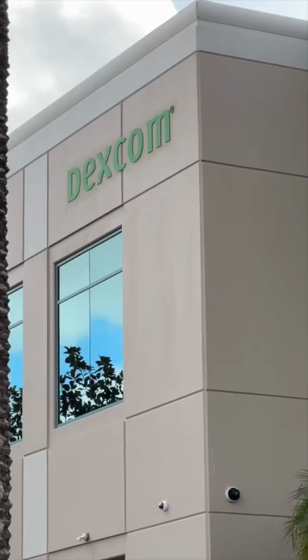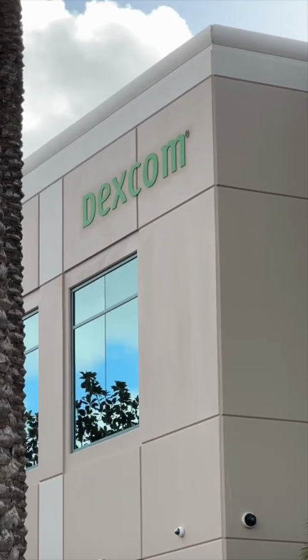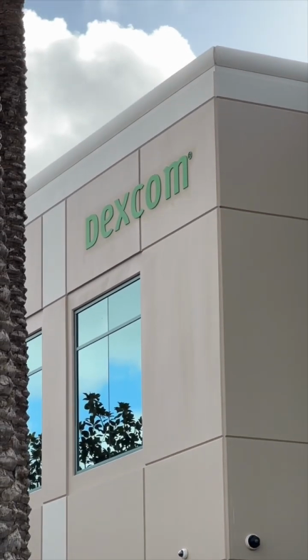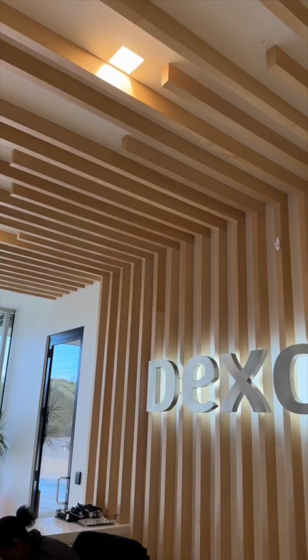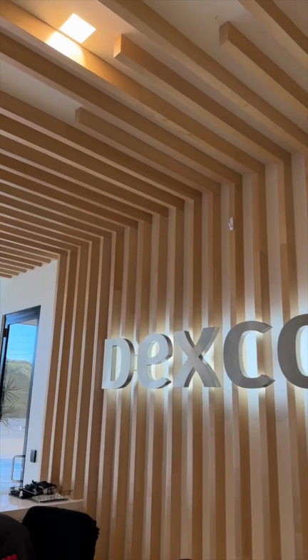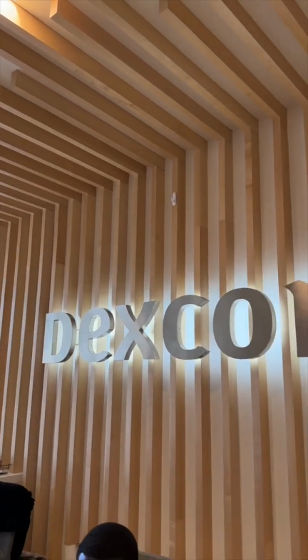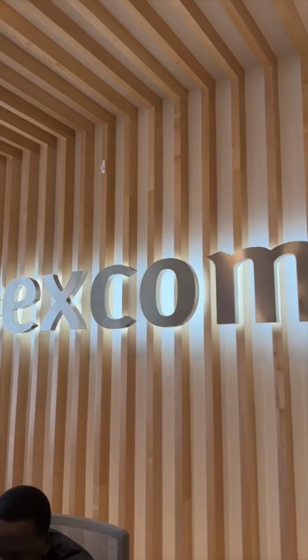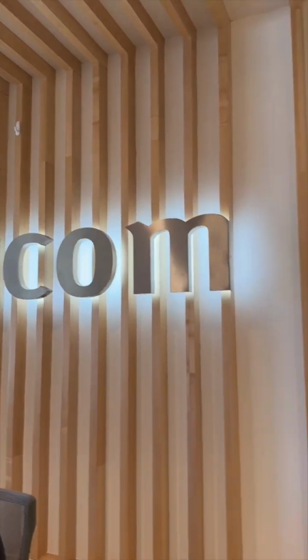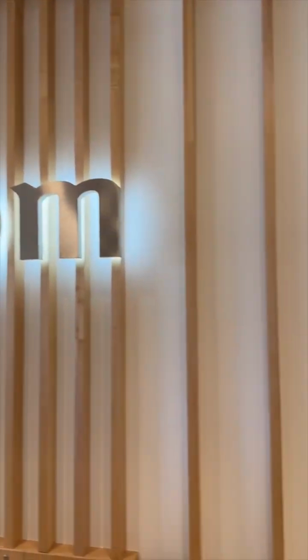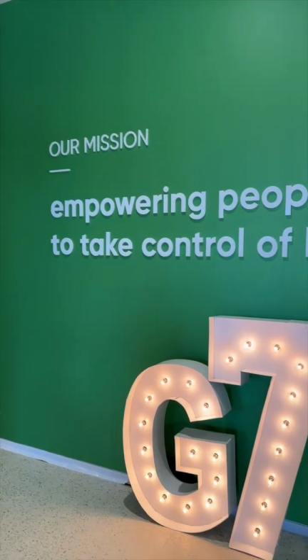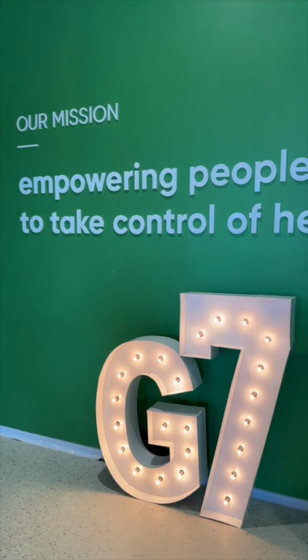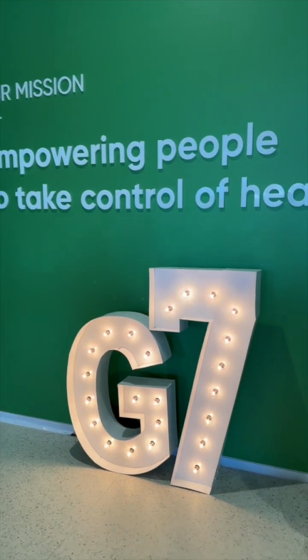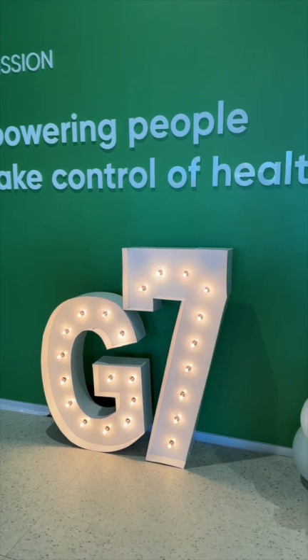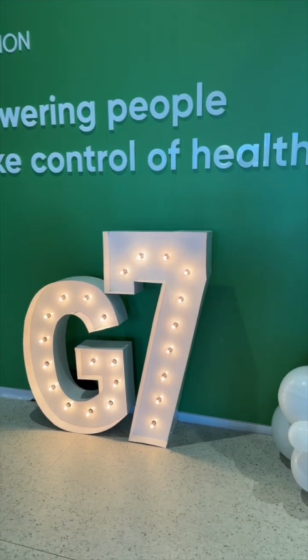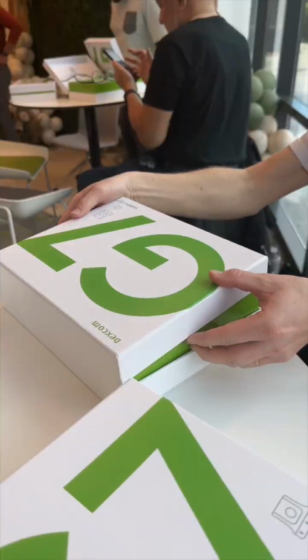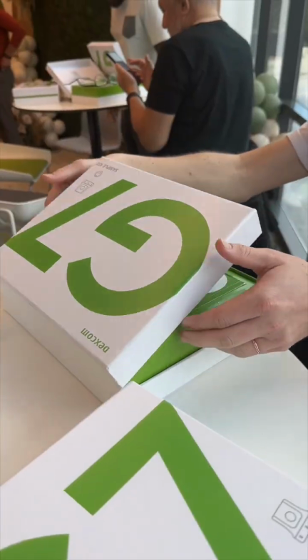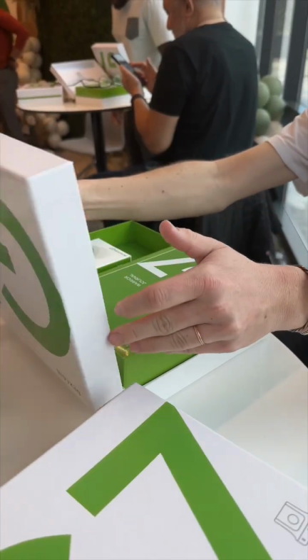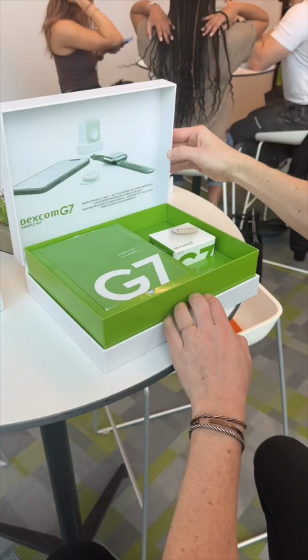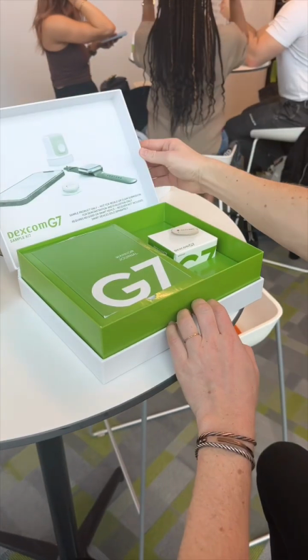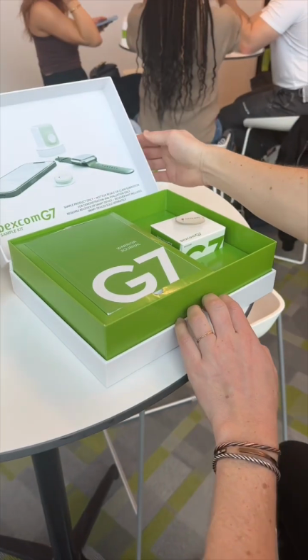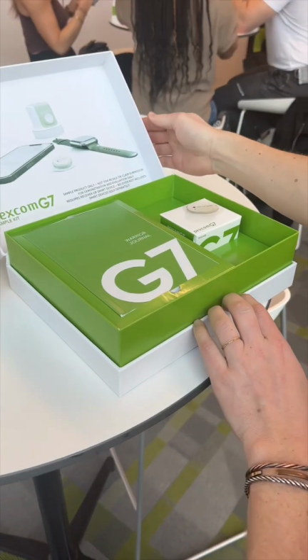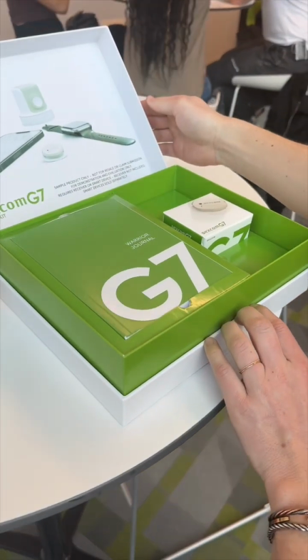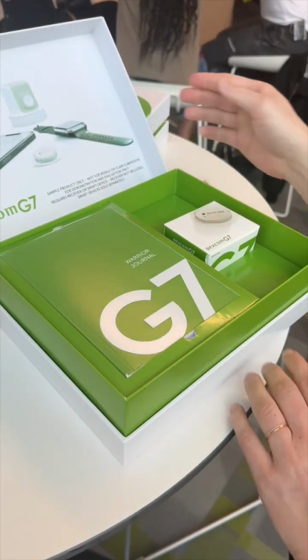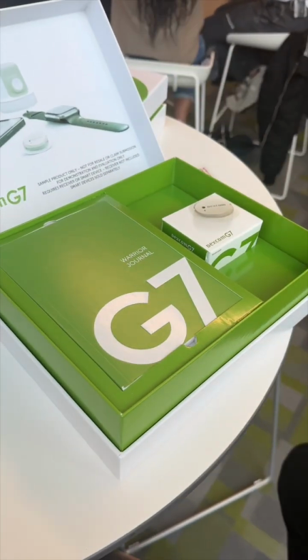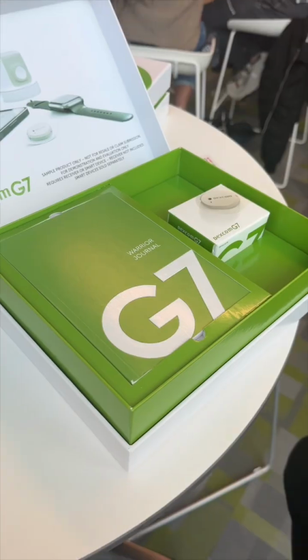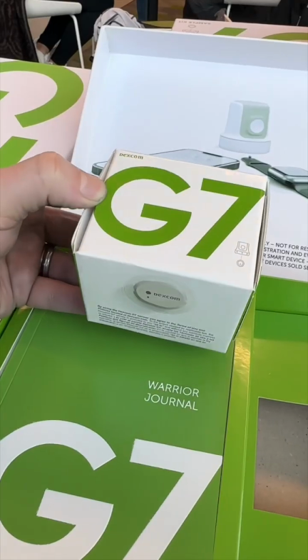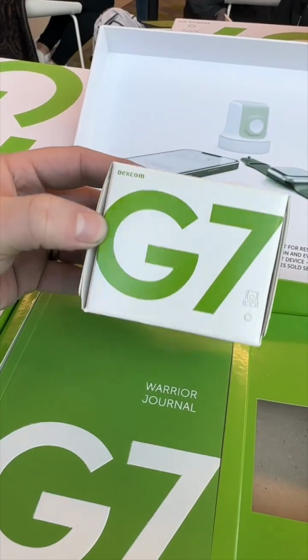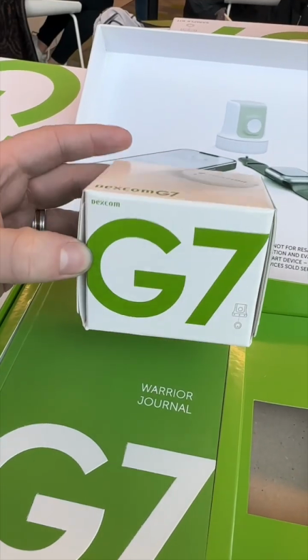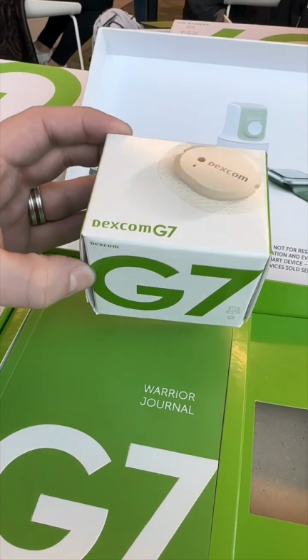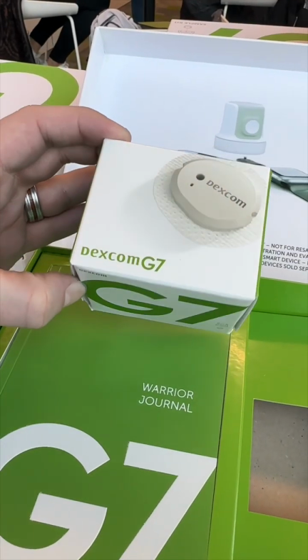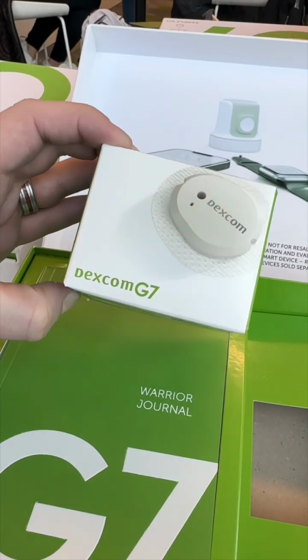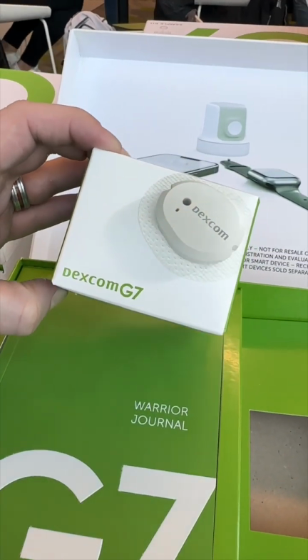The G7 is a continuous glucose monitor, not that dissimilar from what Apple is developing, that connects directly to your iPhone and soon the Apple Watch to give you a real-time measurement of your blood glucose level, which is great for type 1 and type 2 diabetics.